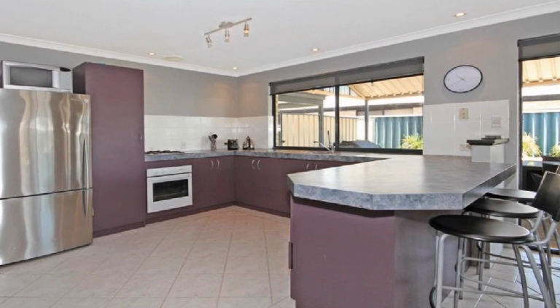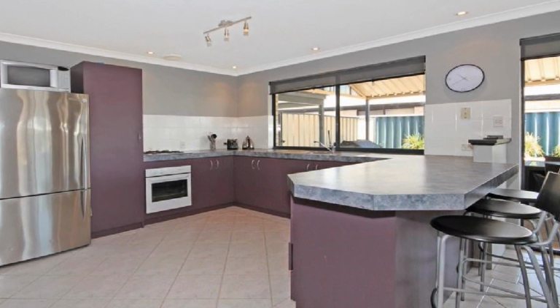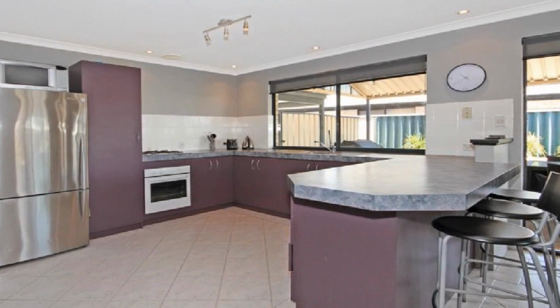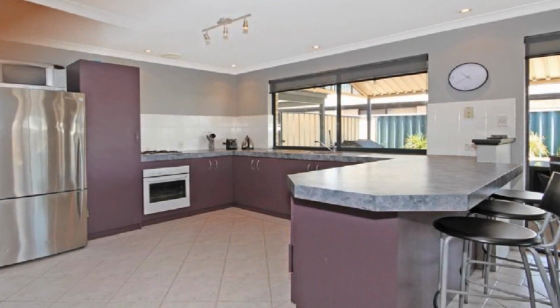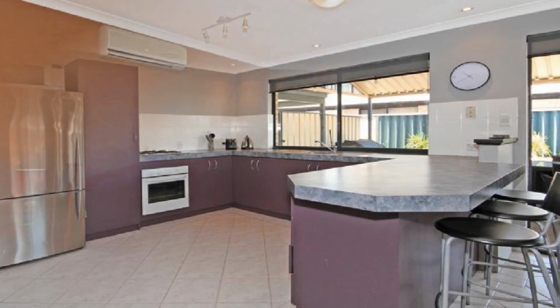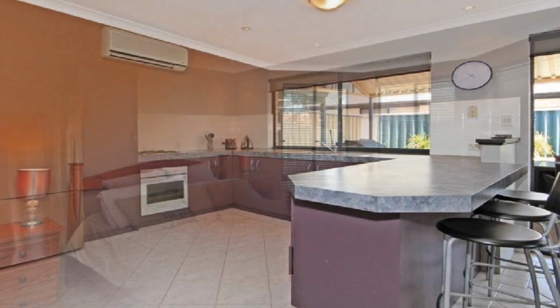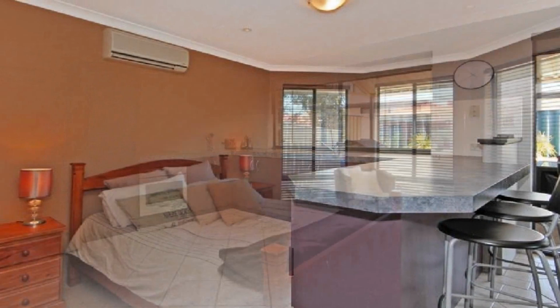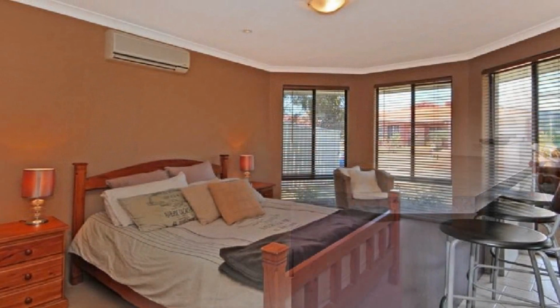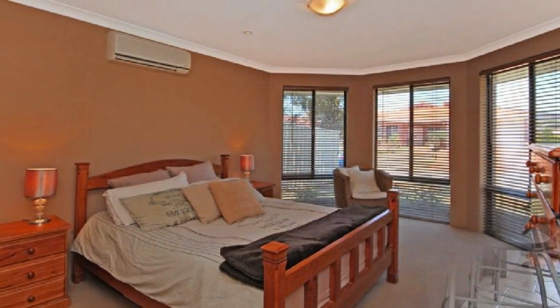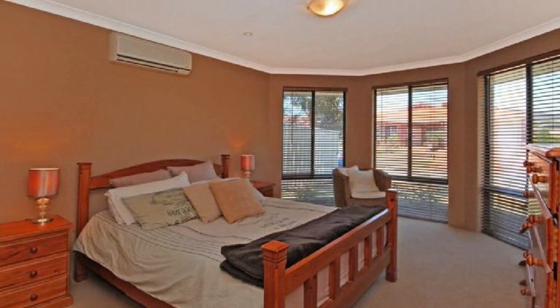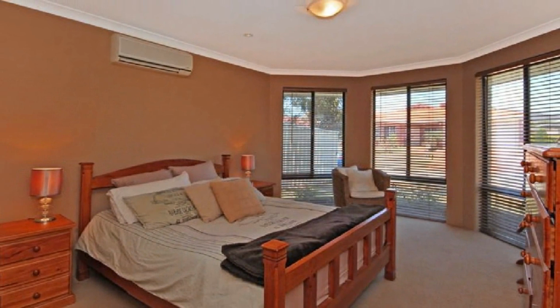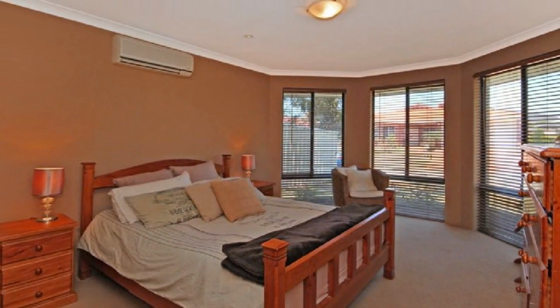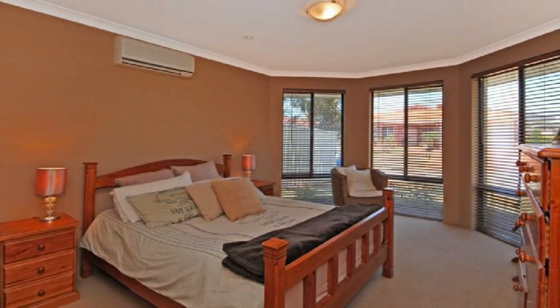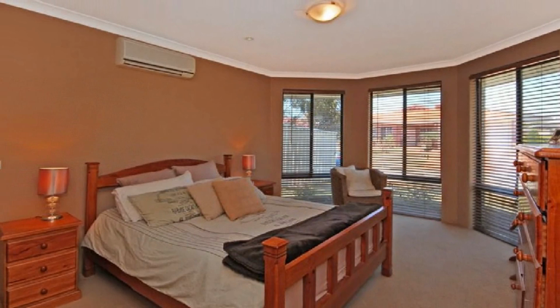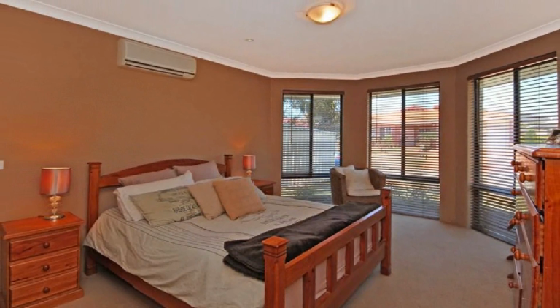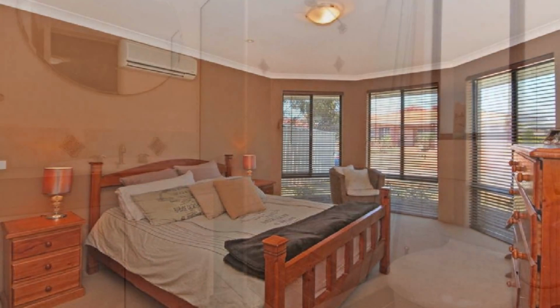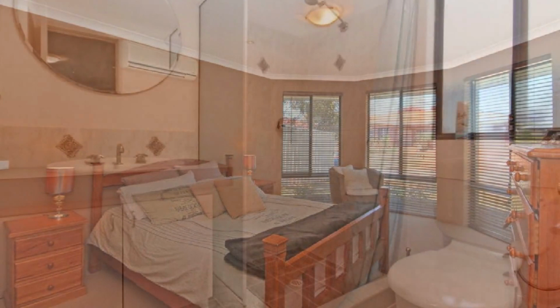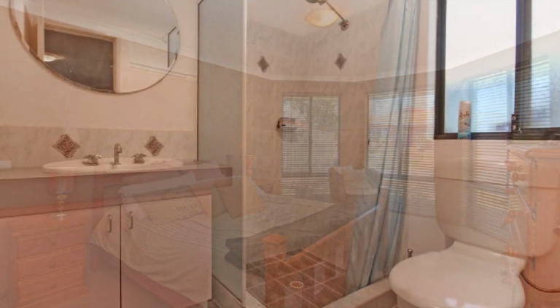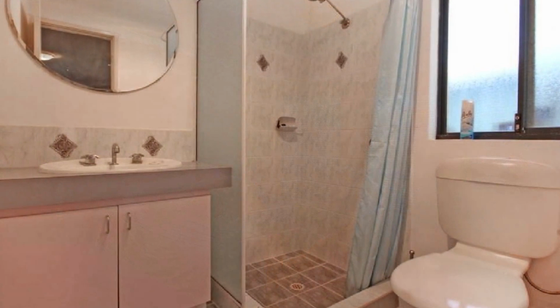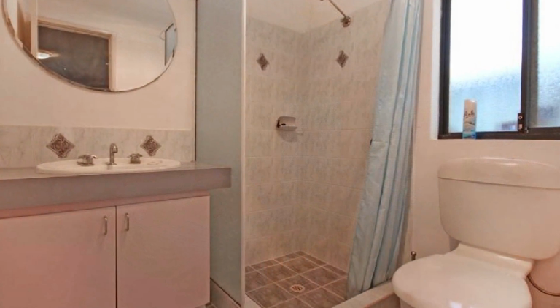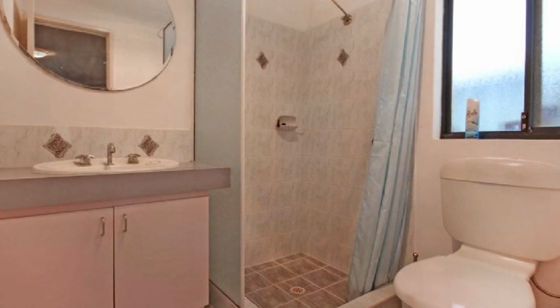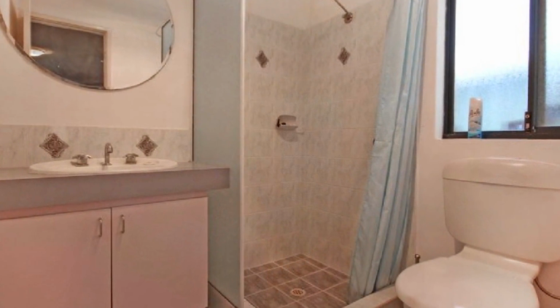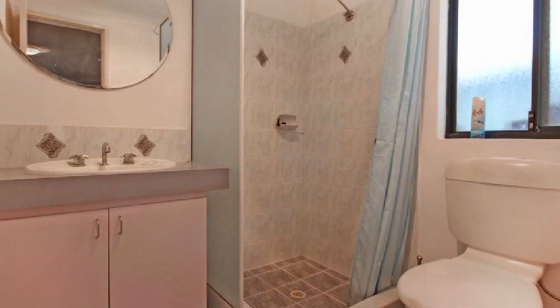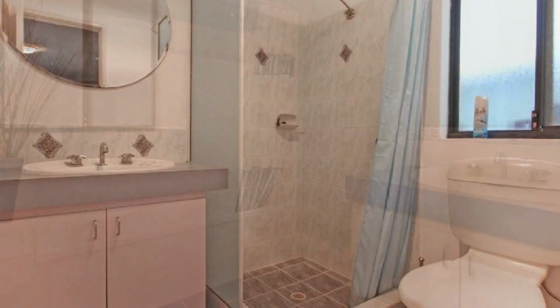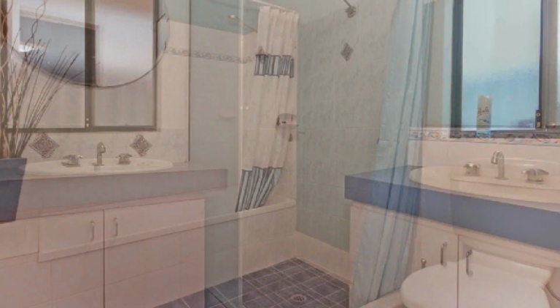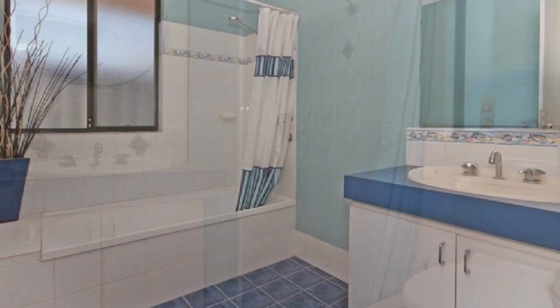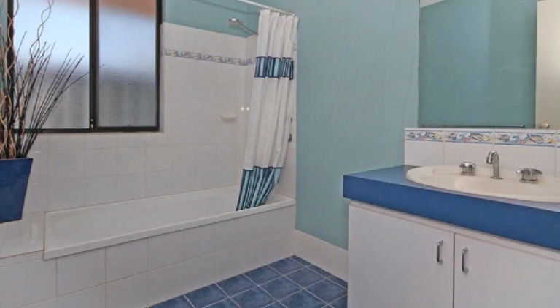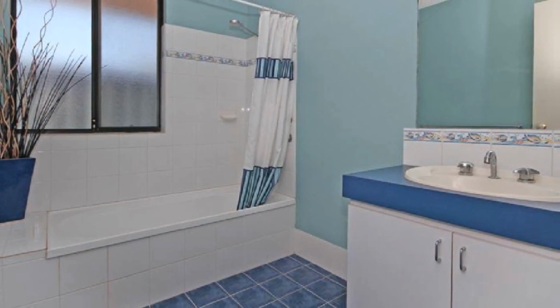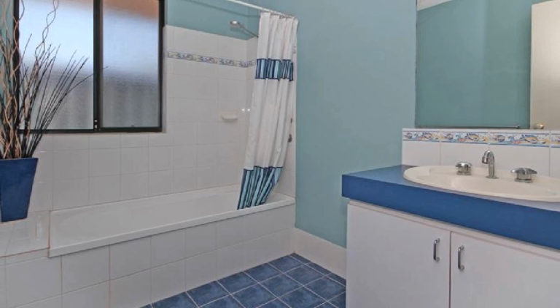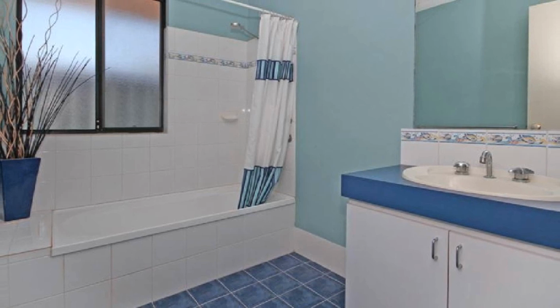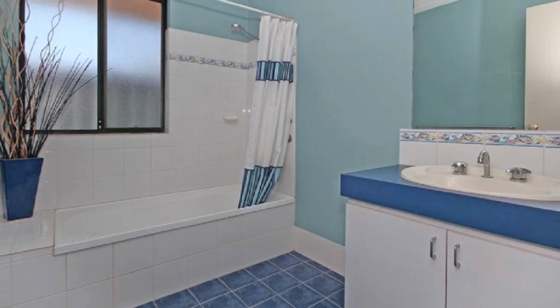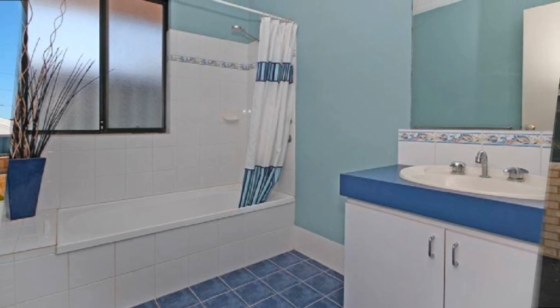The spacious master boasts a walk-in robe and impressive ensuite, whilst the three further bedrooms are centrally located to the generously sized main bathroom.